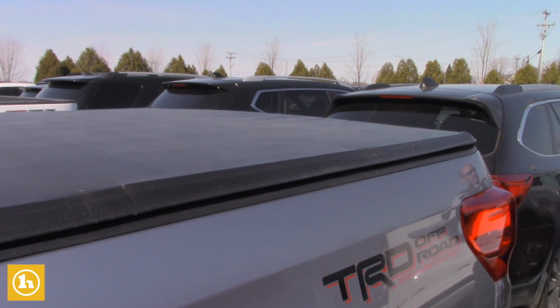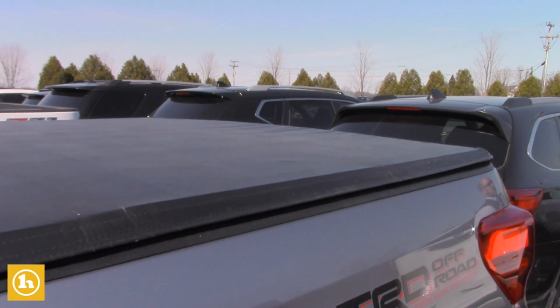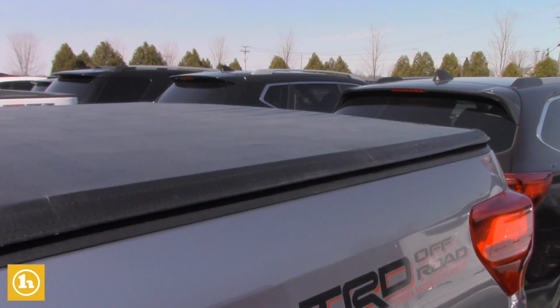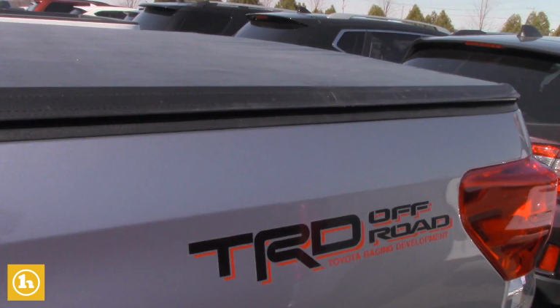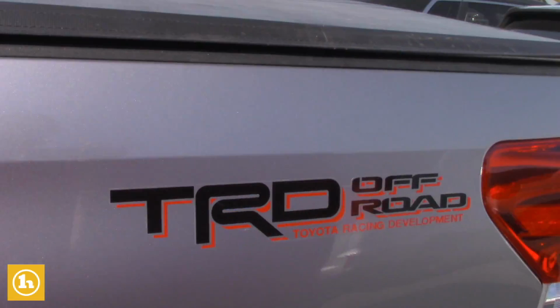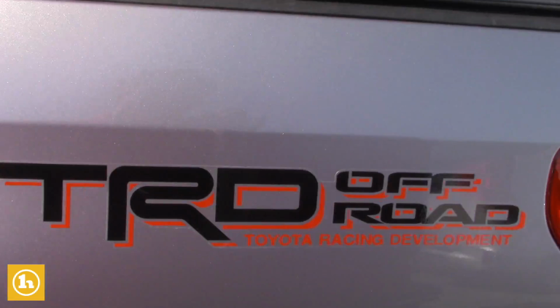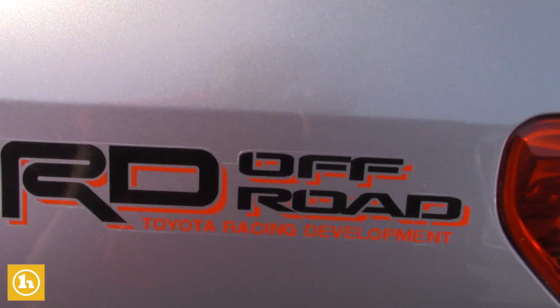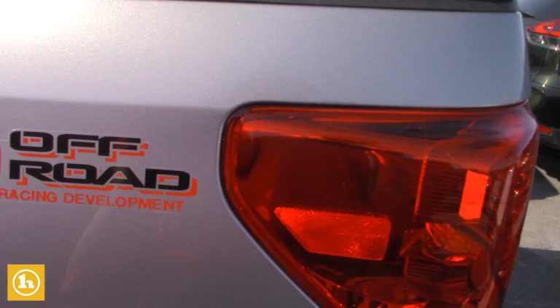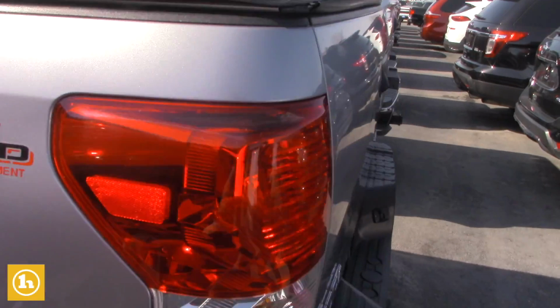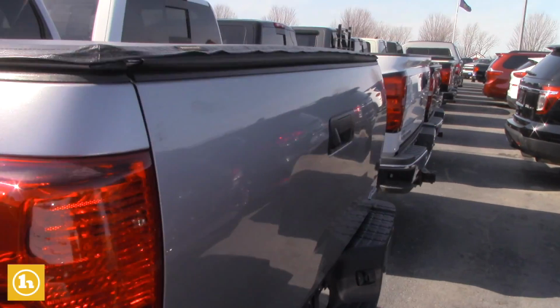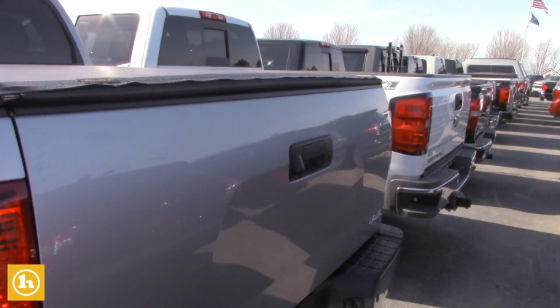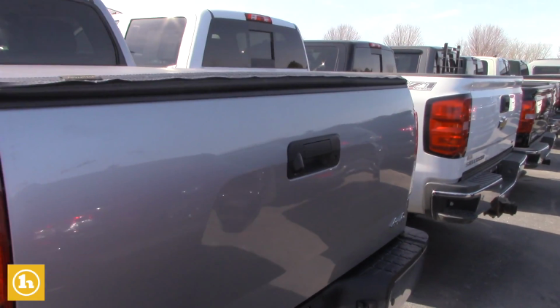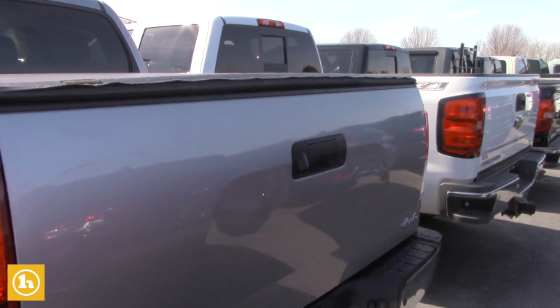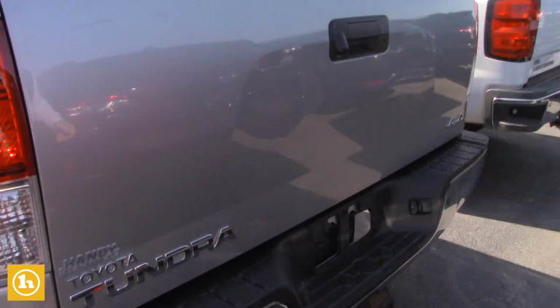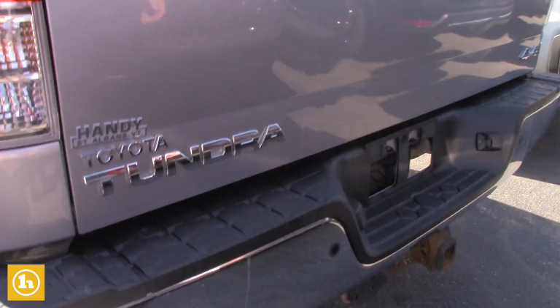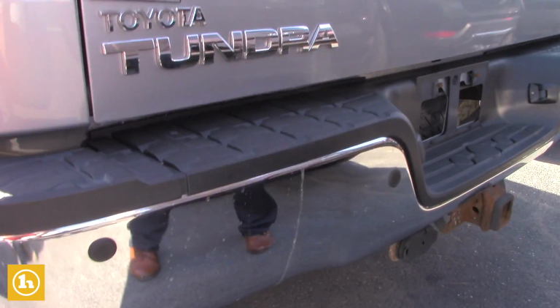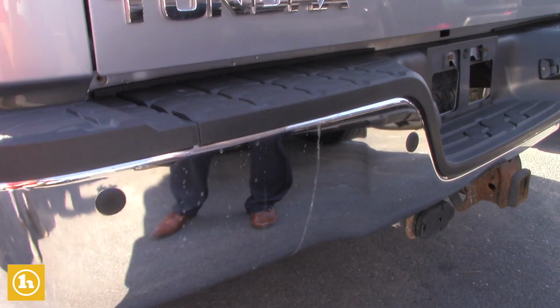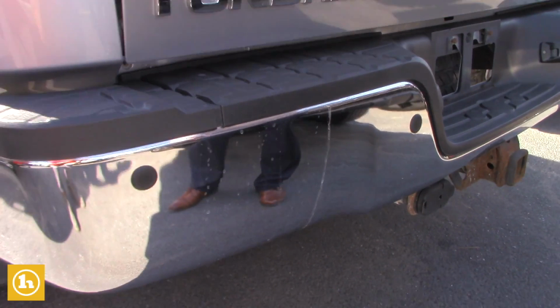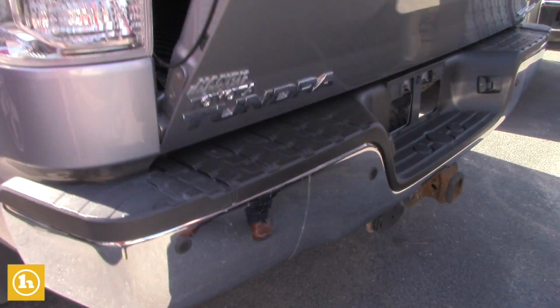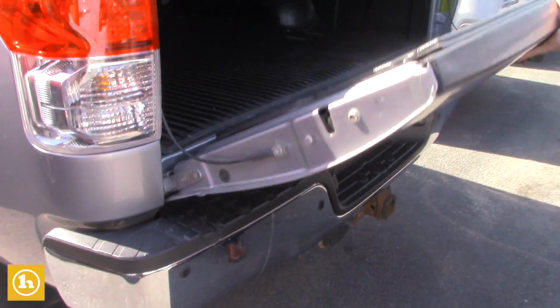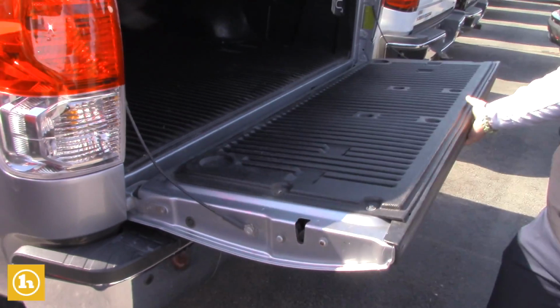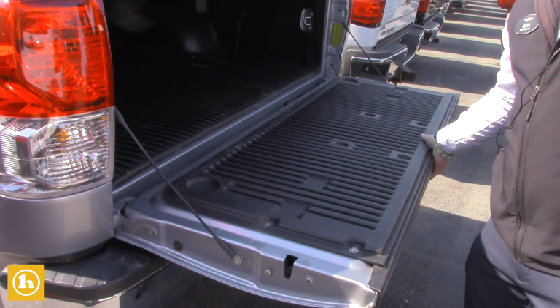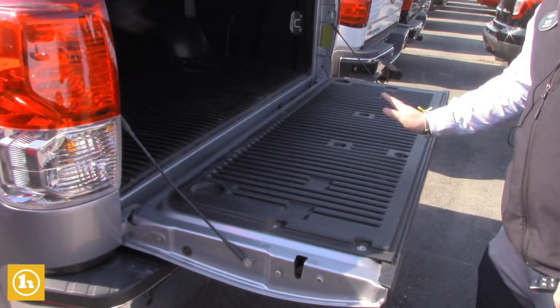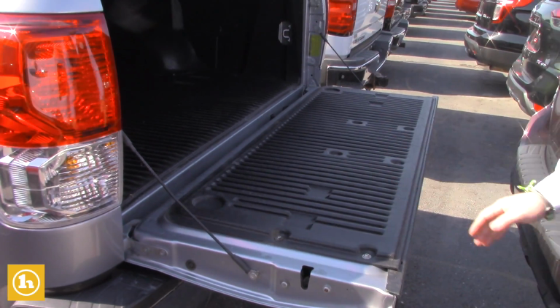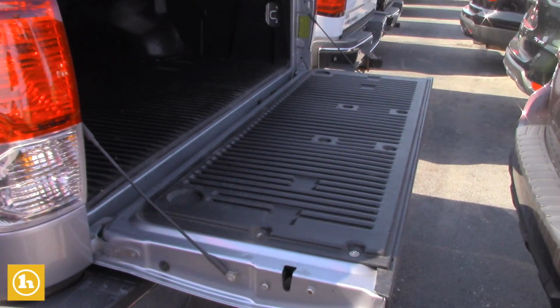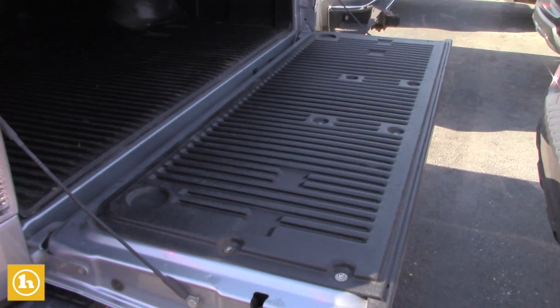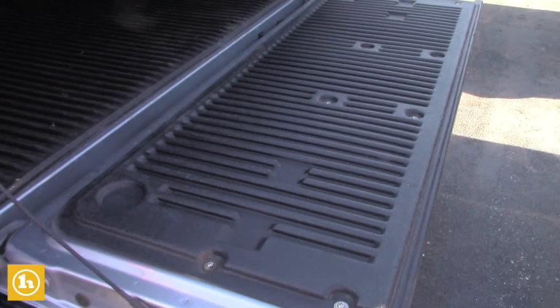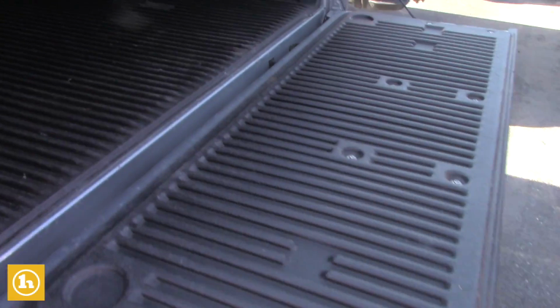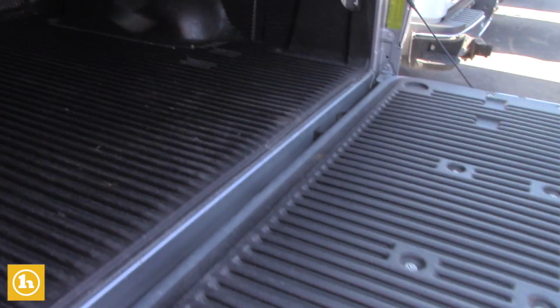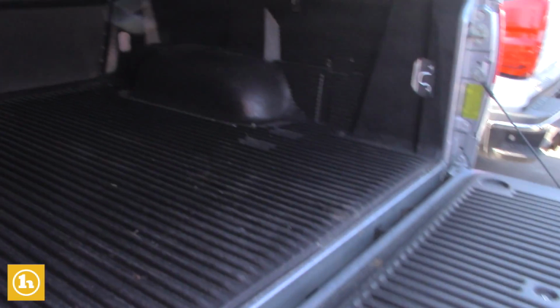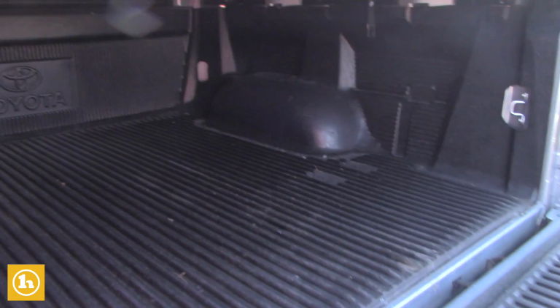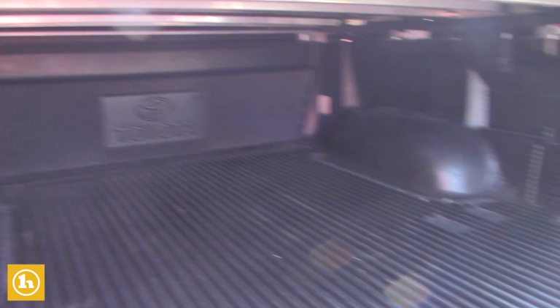It does have the TRD off-road package as well as the backup sensors in the bumper and the backup camera. It does come with the drop-in bed liner as well from Toyota, so that's ready to go.